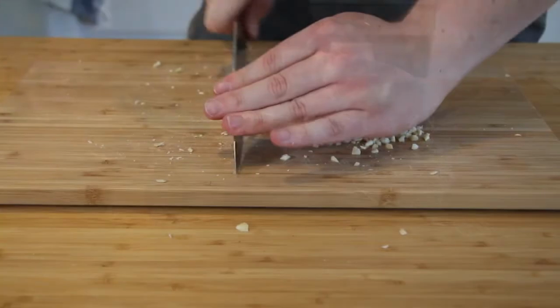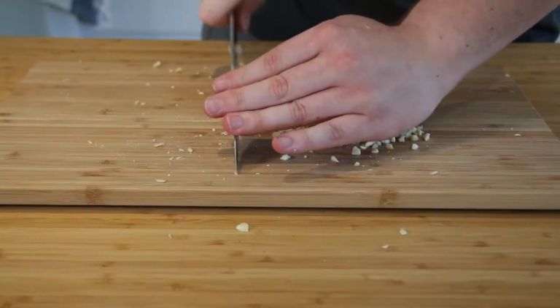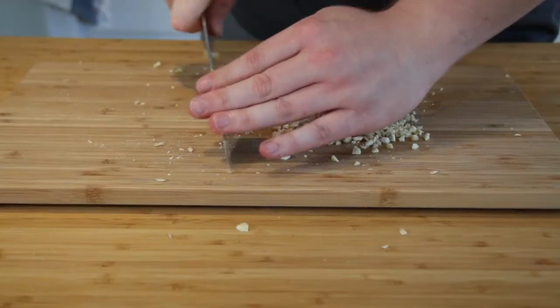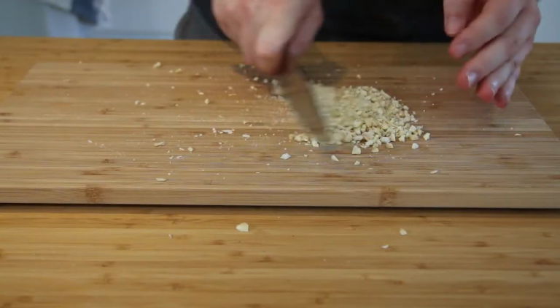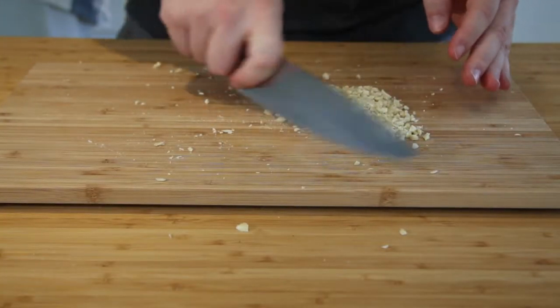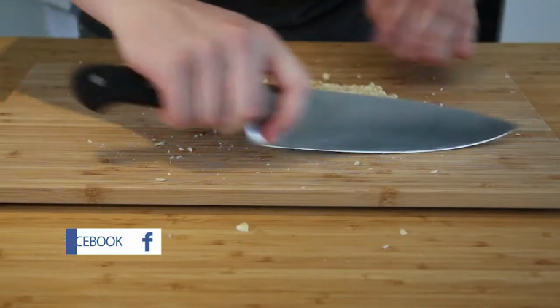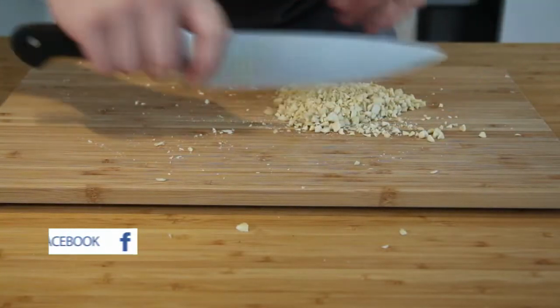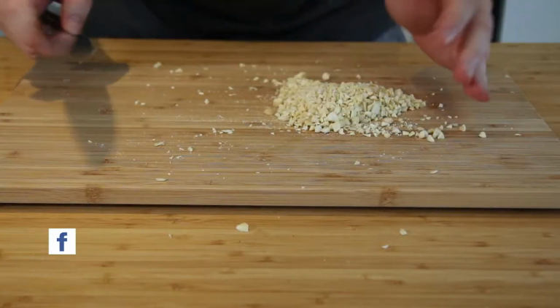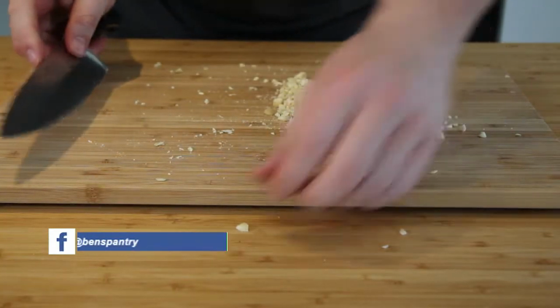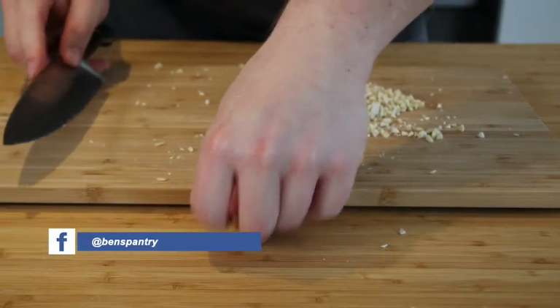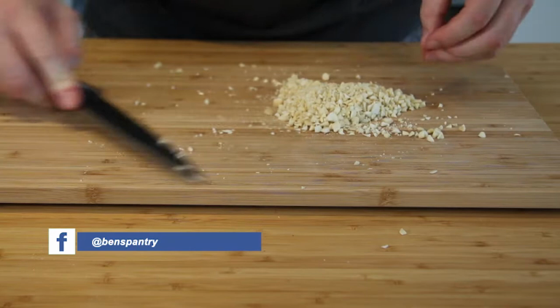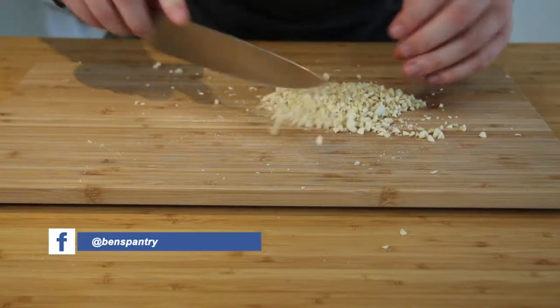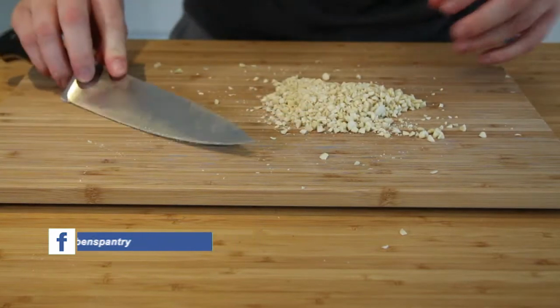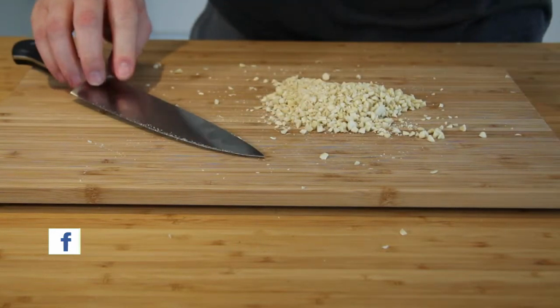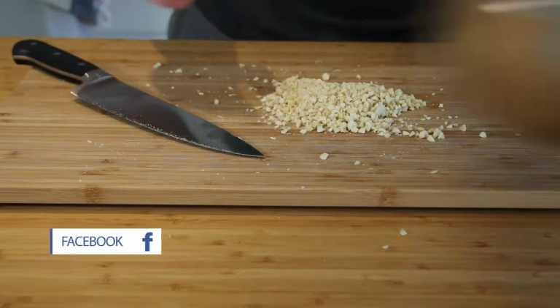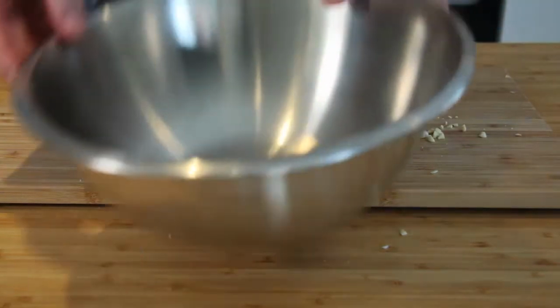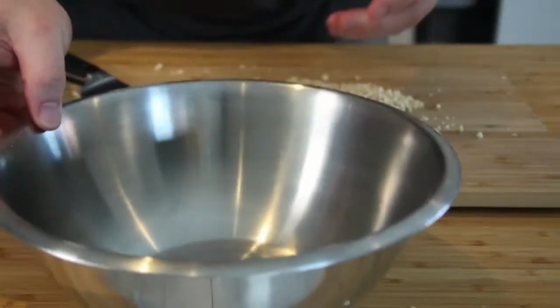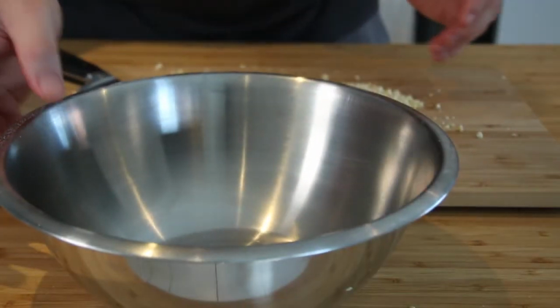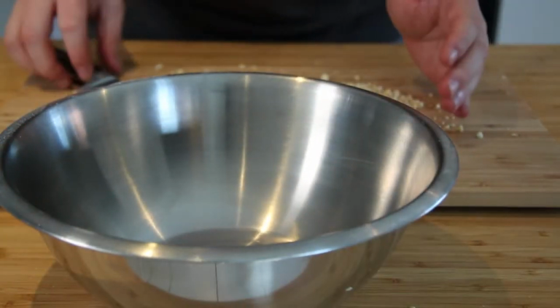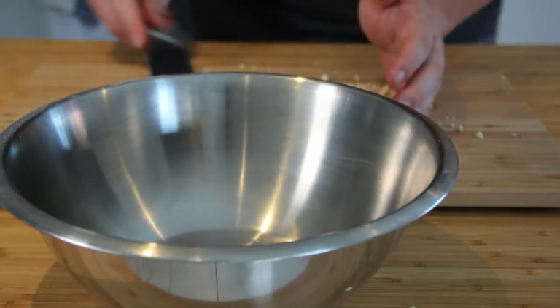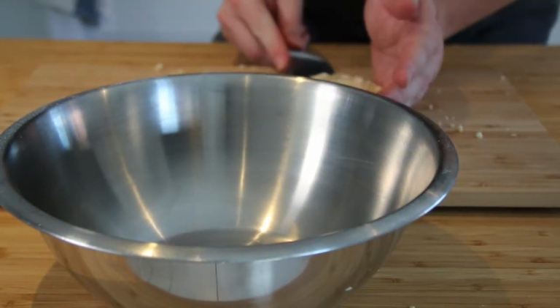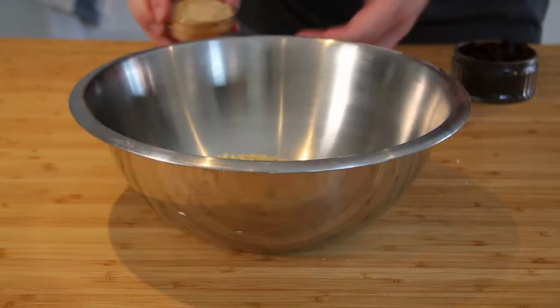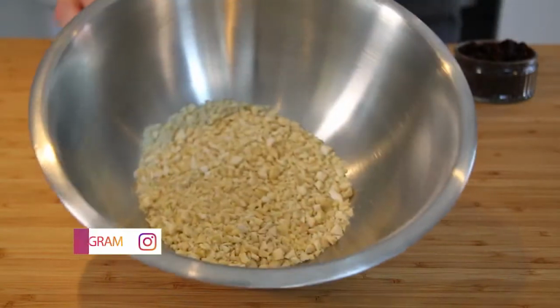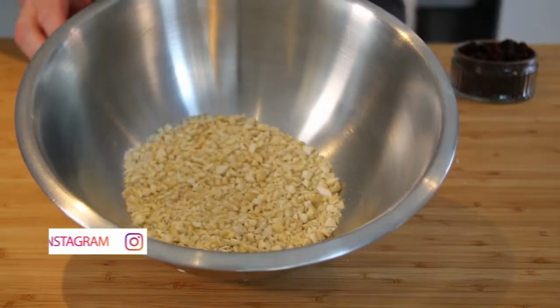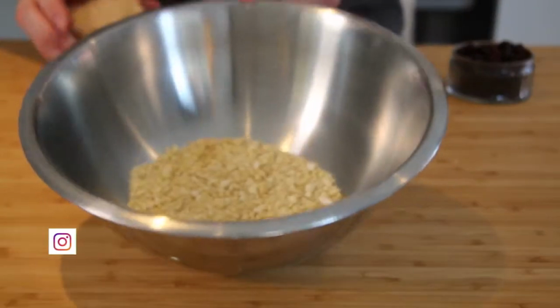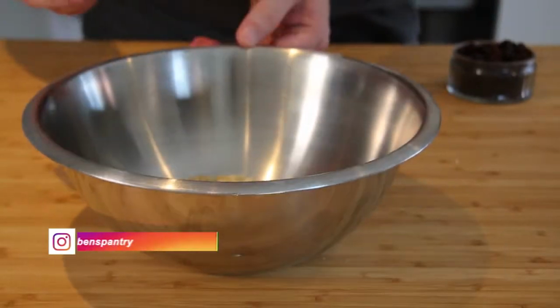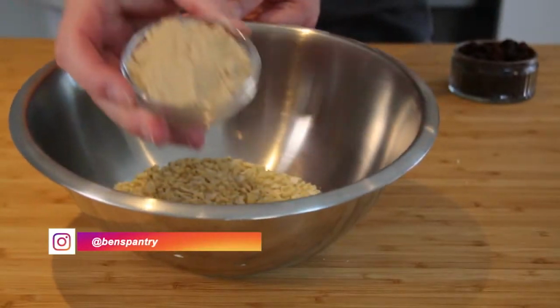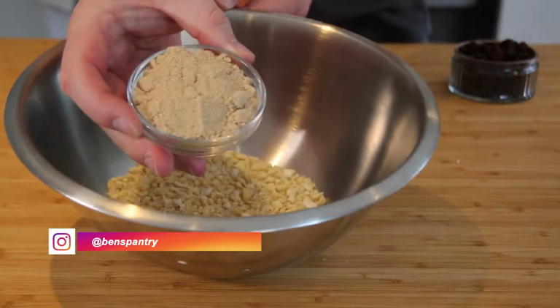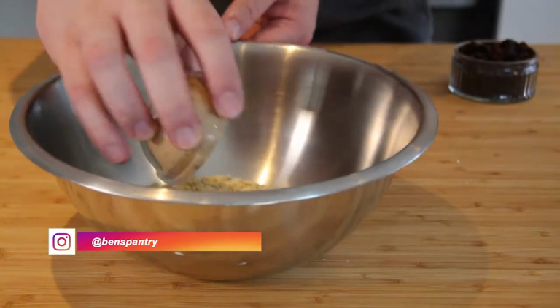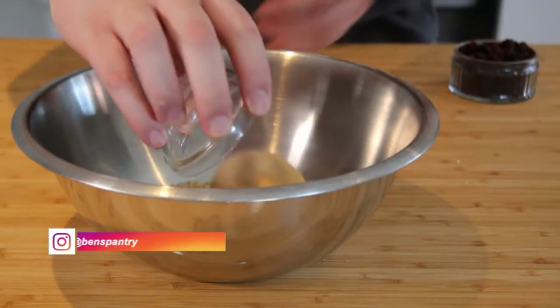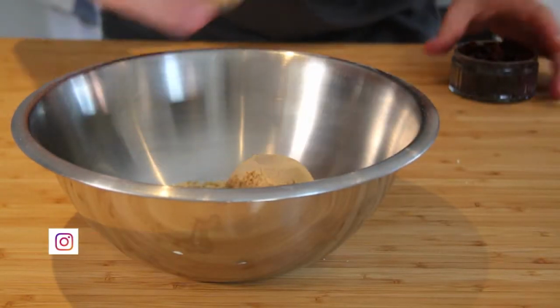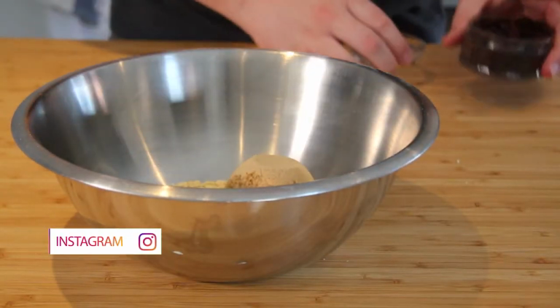We're now going to start making the filling for the dough. If you haven't bought chopped almonds you can chop them yourself with a knife, or put them into a chopper. You want to get your almonds, raisins, sugar, and cinnamon, put it into a bowl, give it a mix, and that's the filling done.